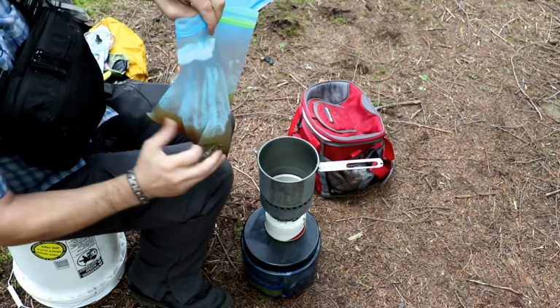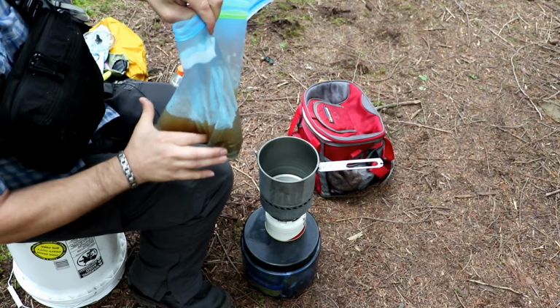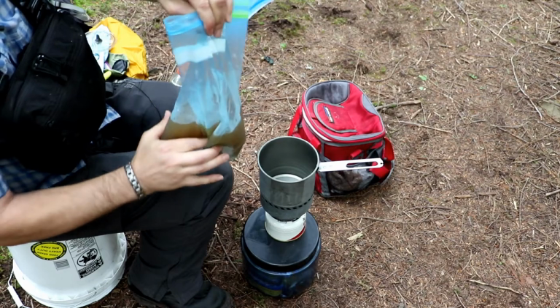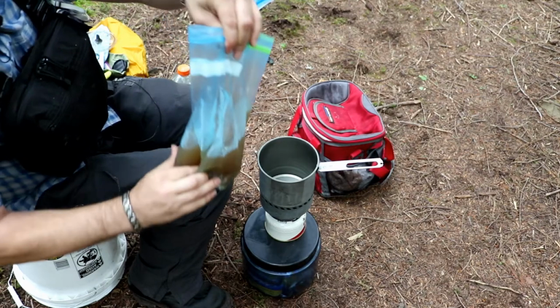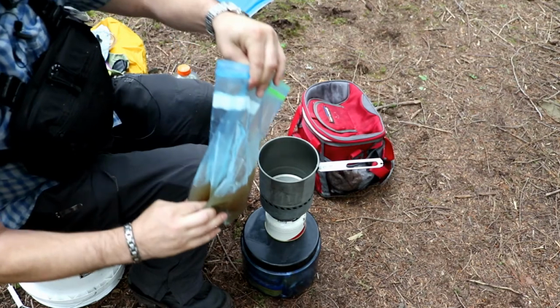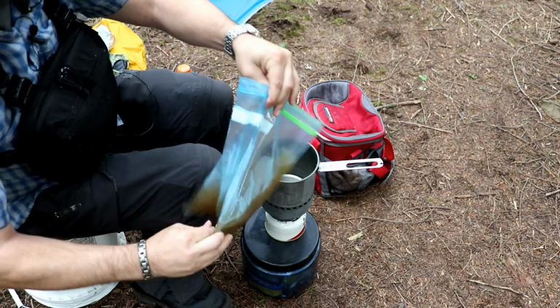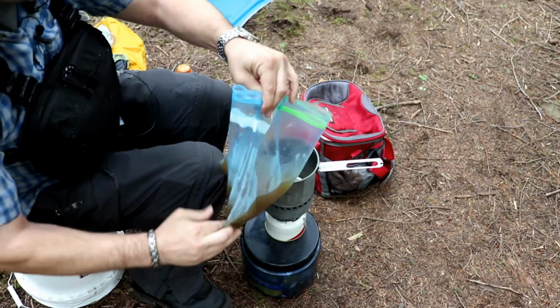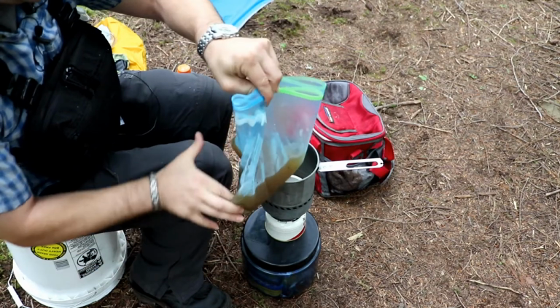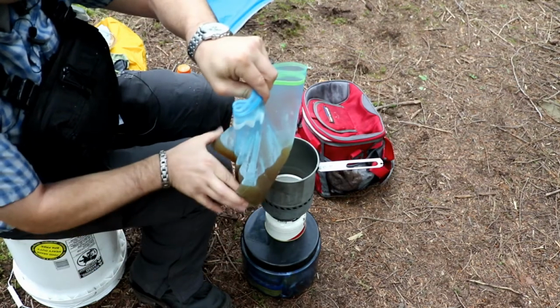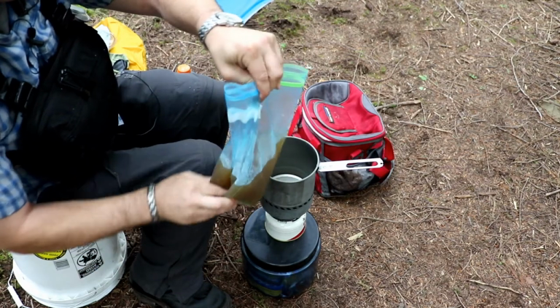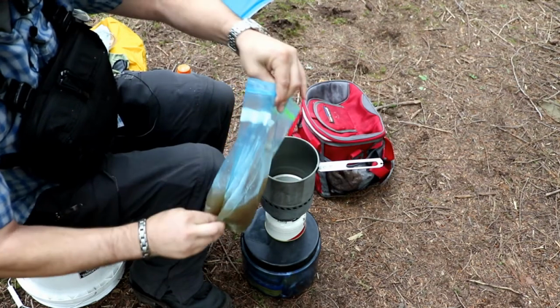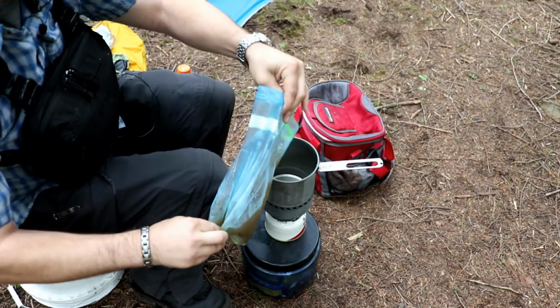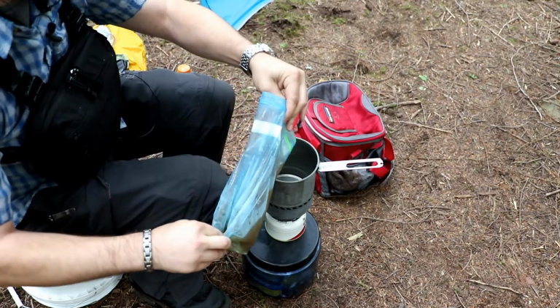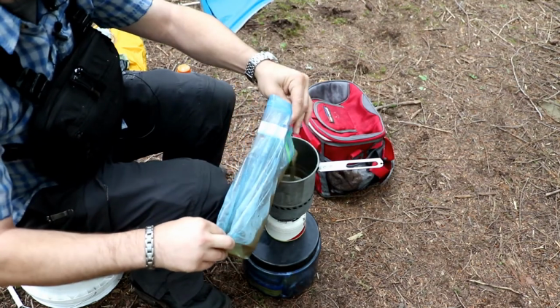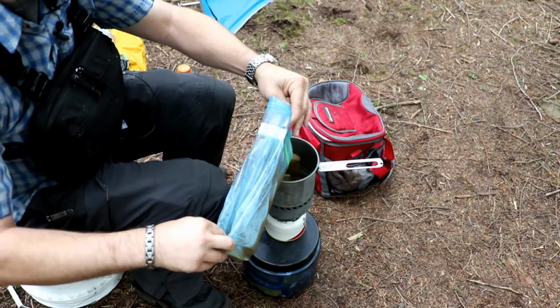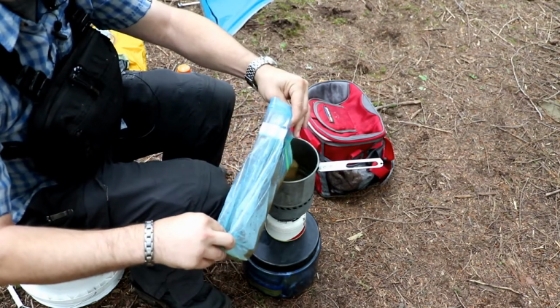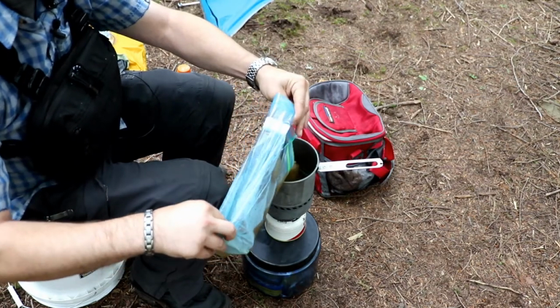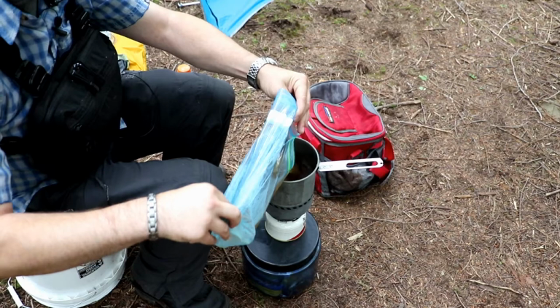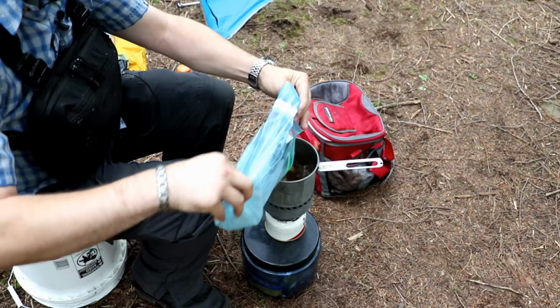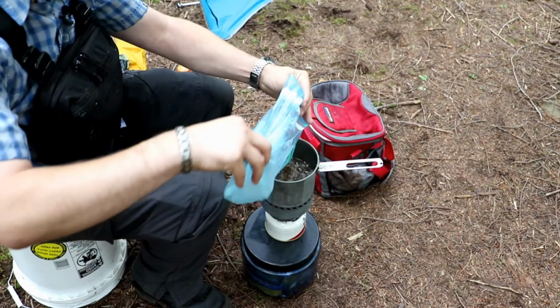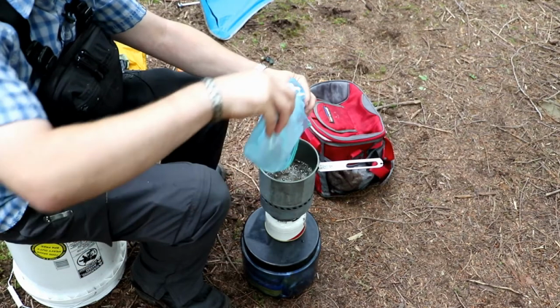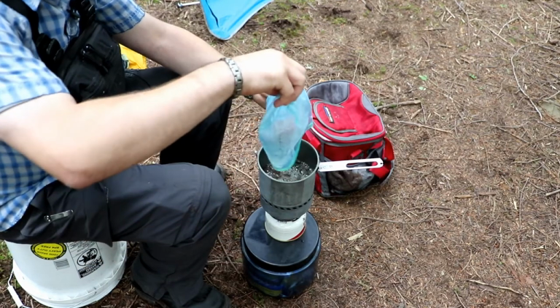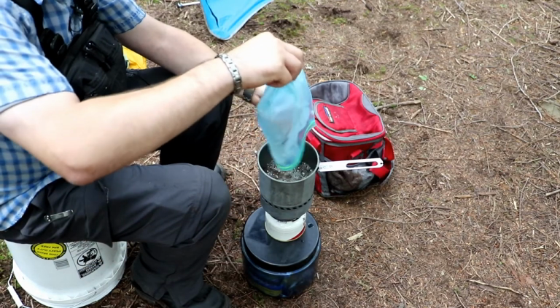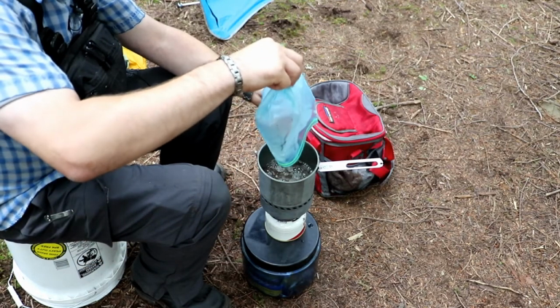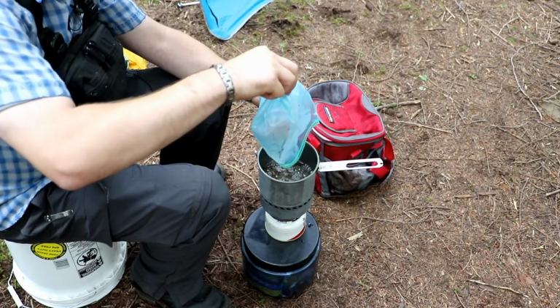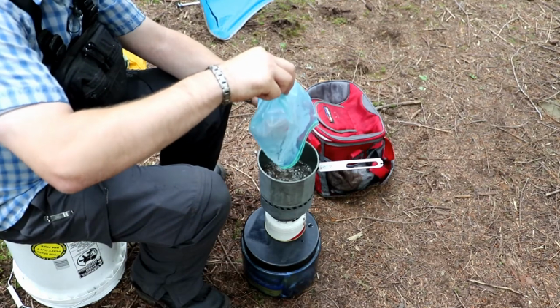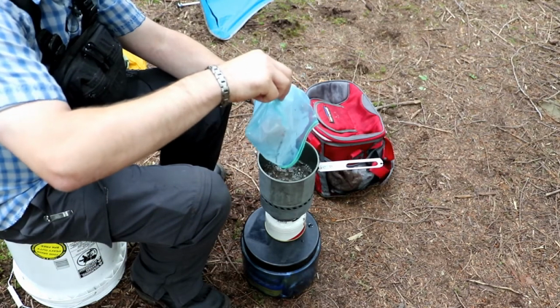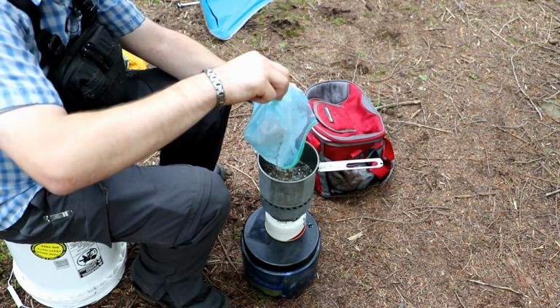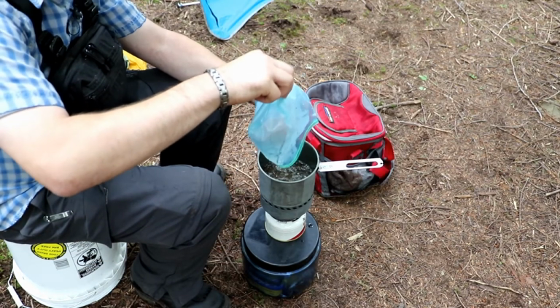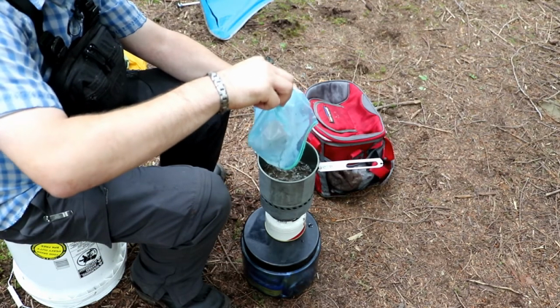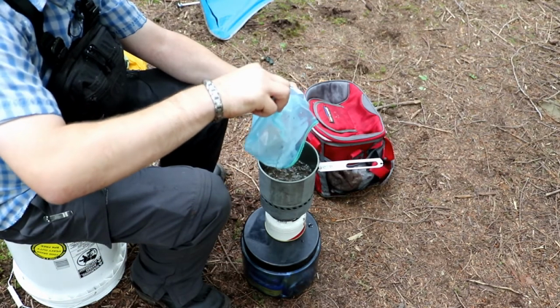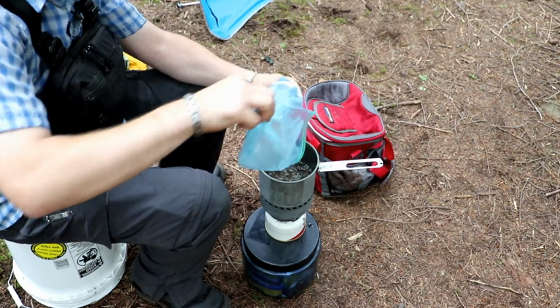I froze my broth that I previously made so I would be able to use it as a cooler. It's kind of slush now — we've been letting it sit out for a while.